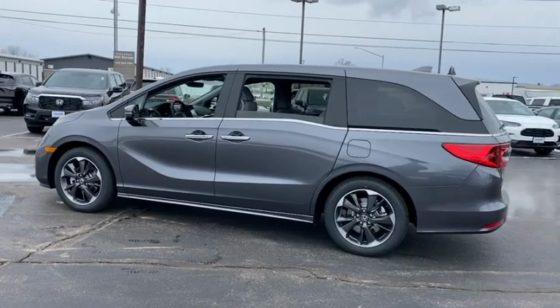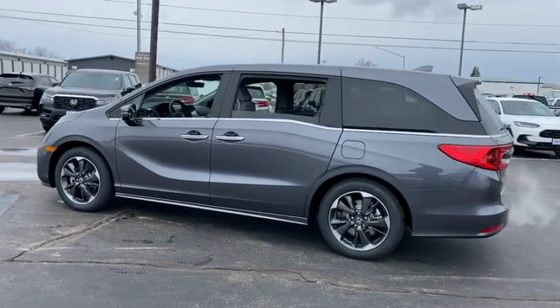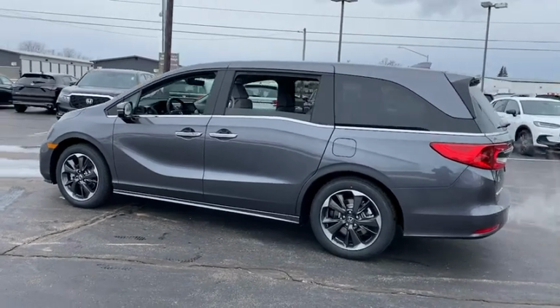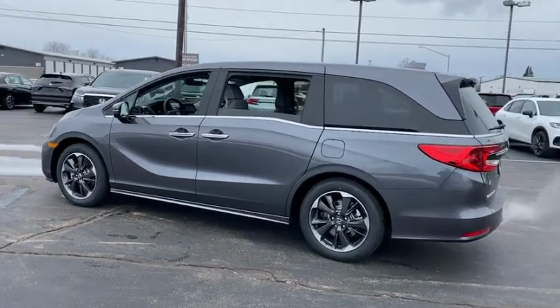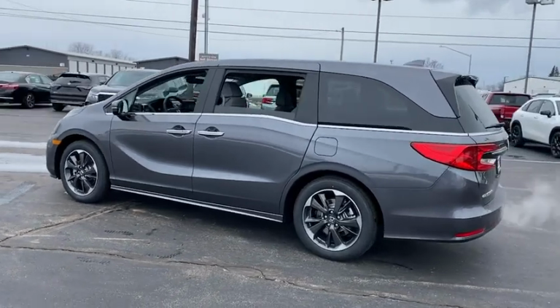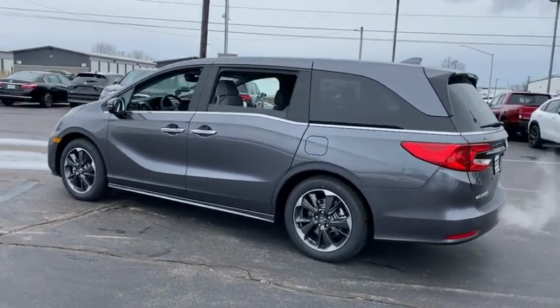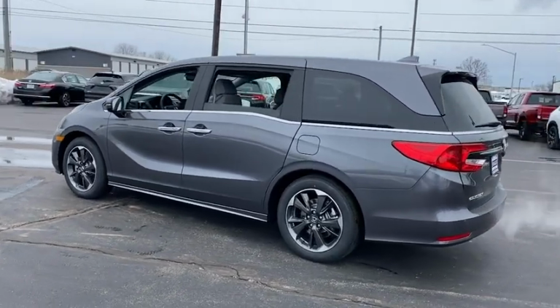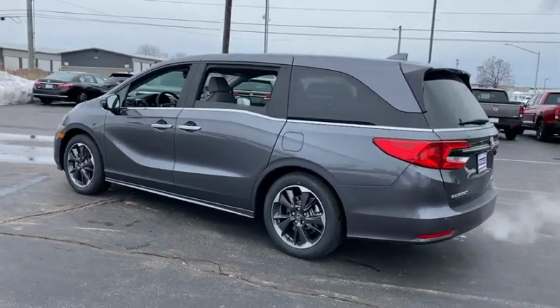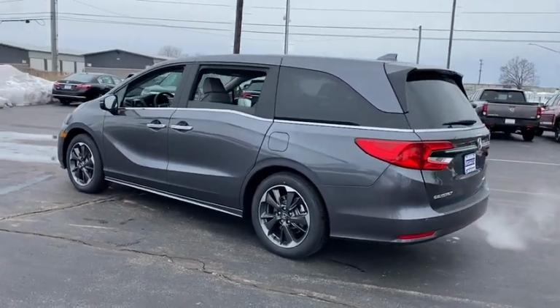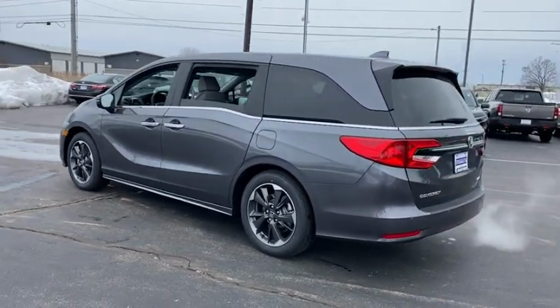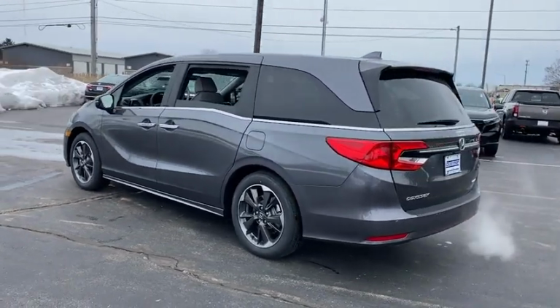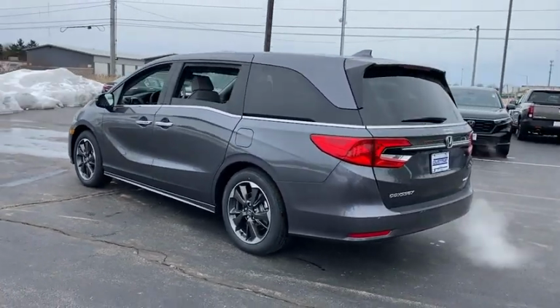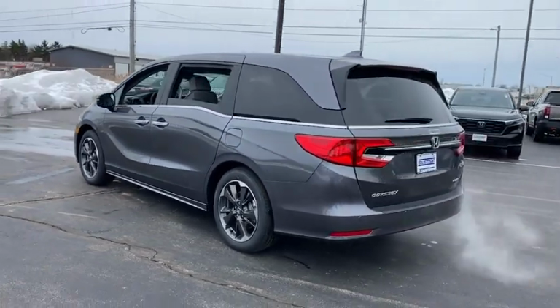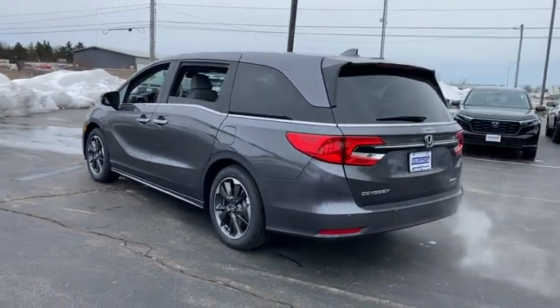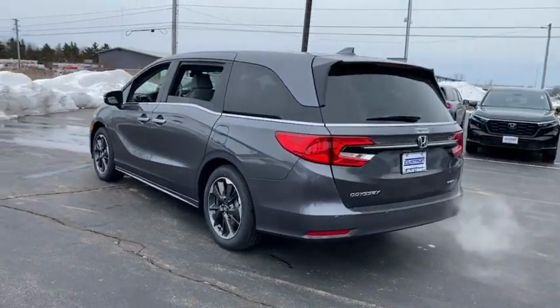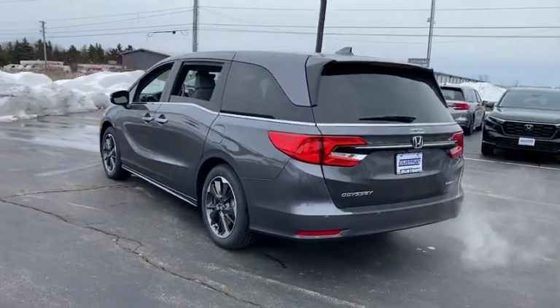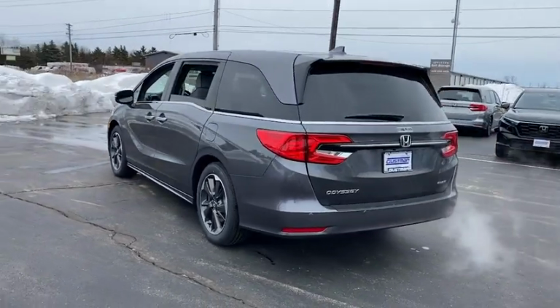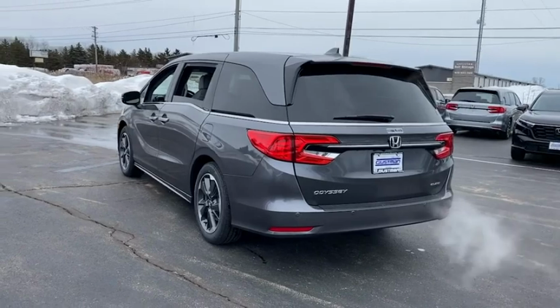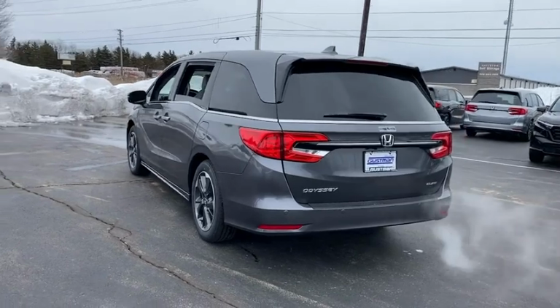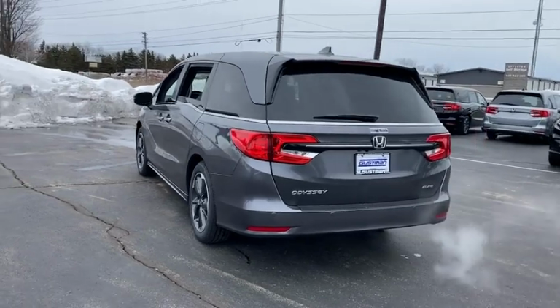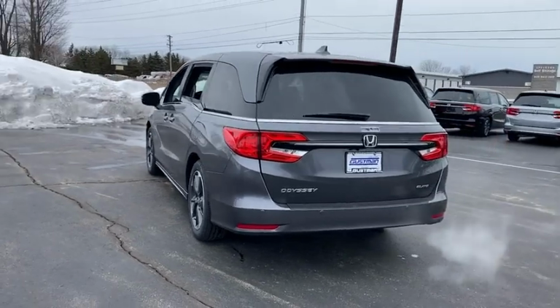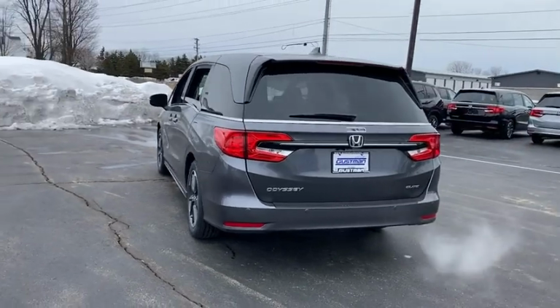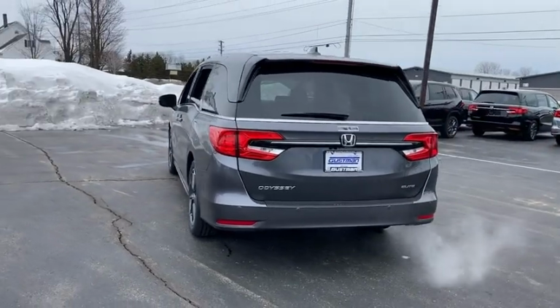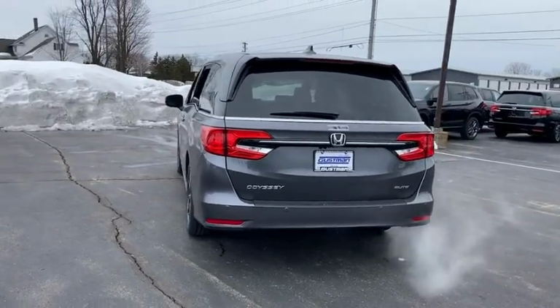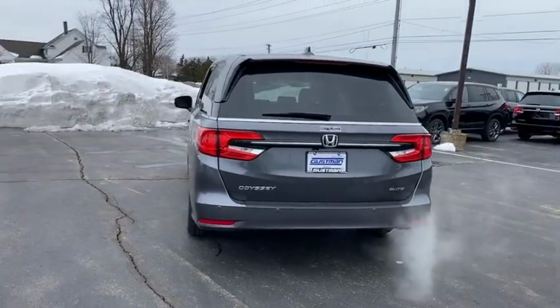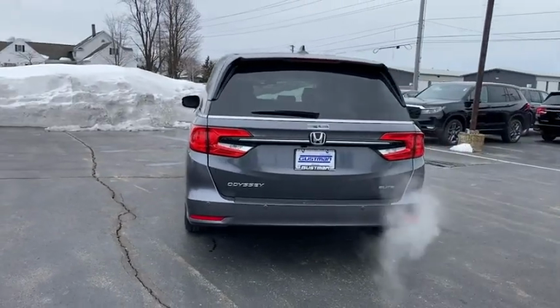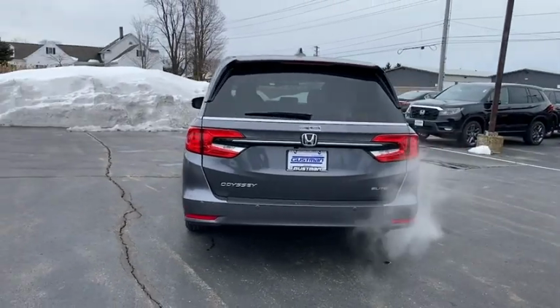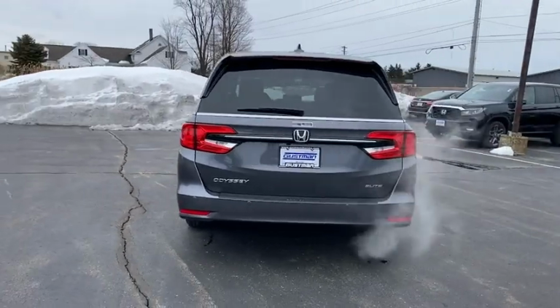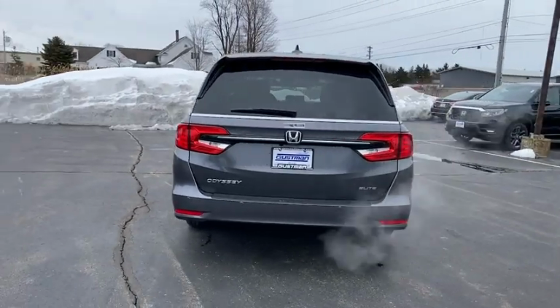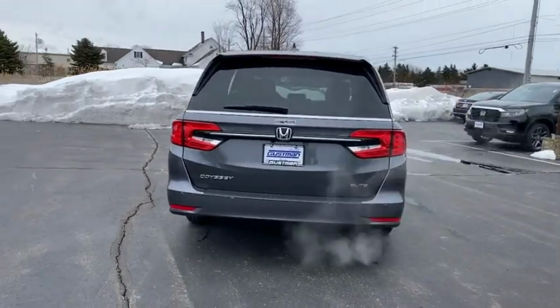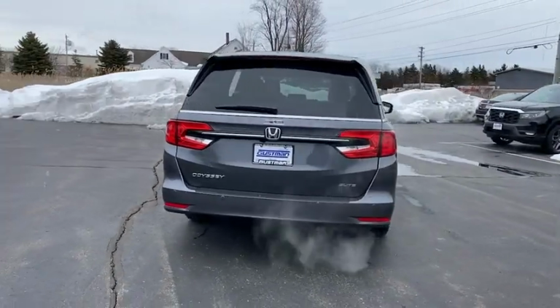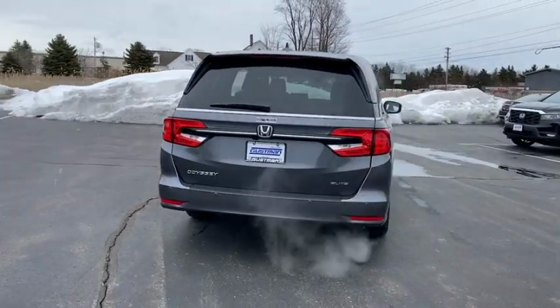Rain-sensing wipers, moonroof, tire pressure monitor, heated mirrors, aluminum wheels, rear spoiler, remote engine start, power liftgate, brake assist.